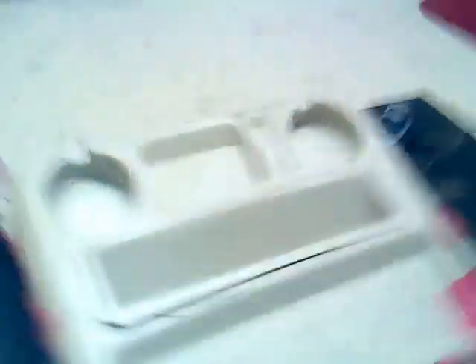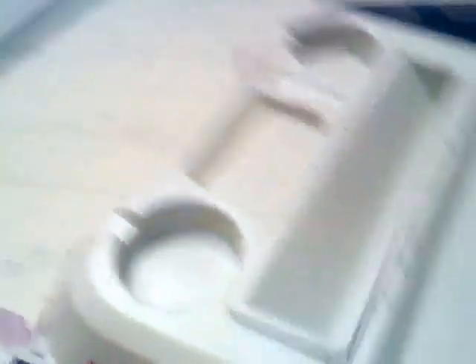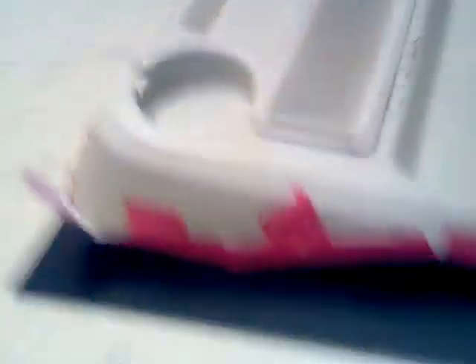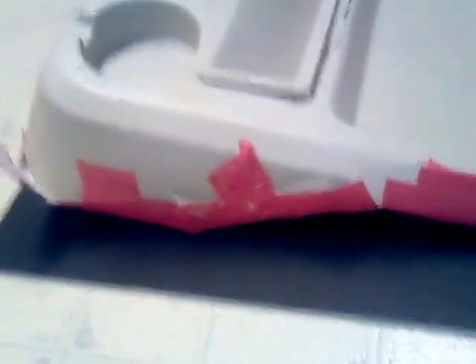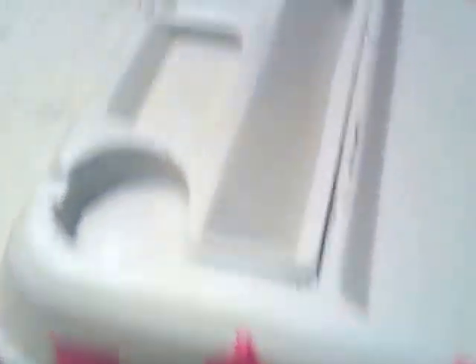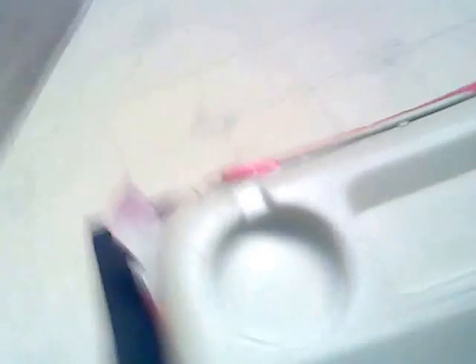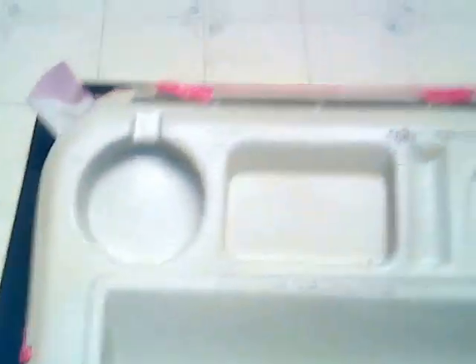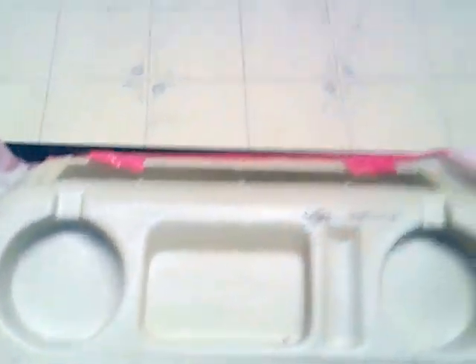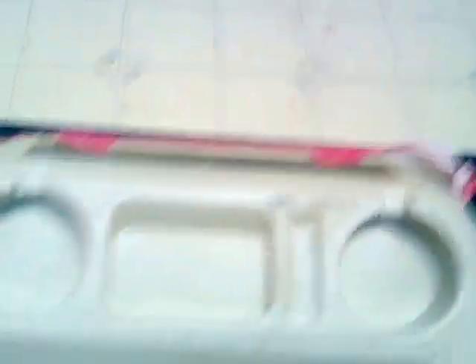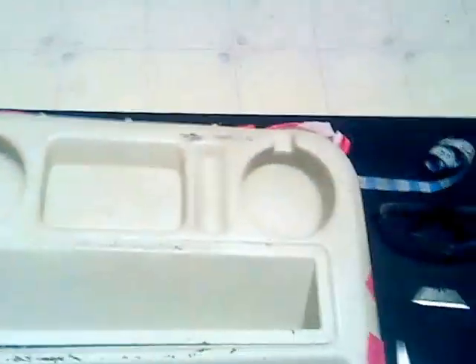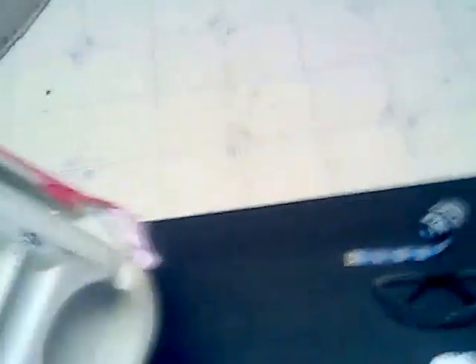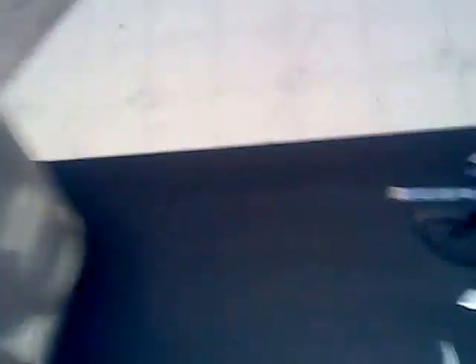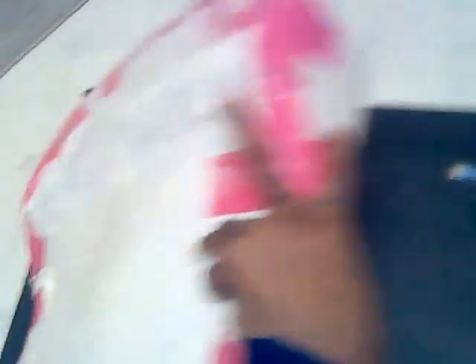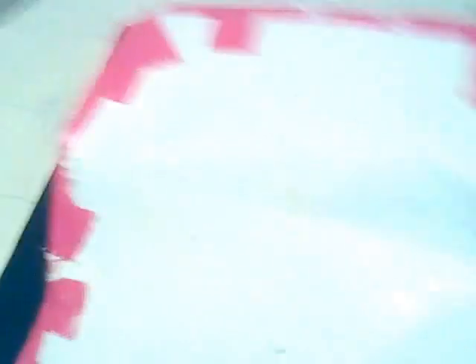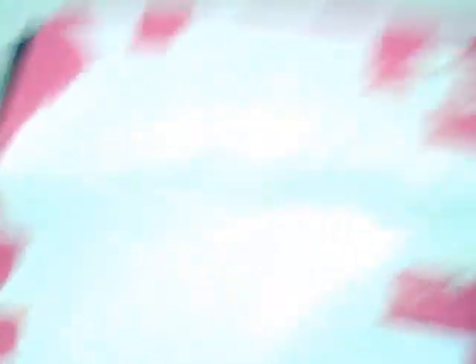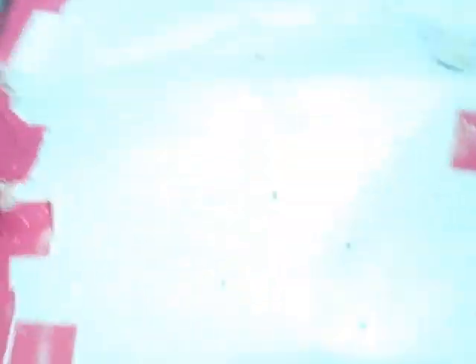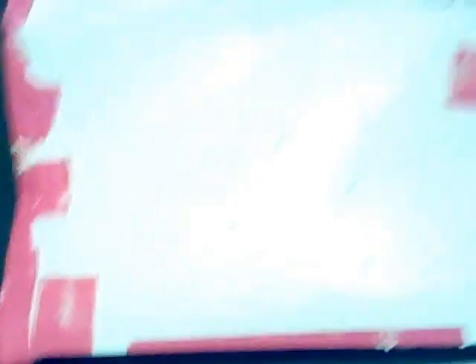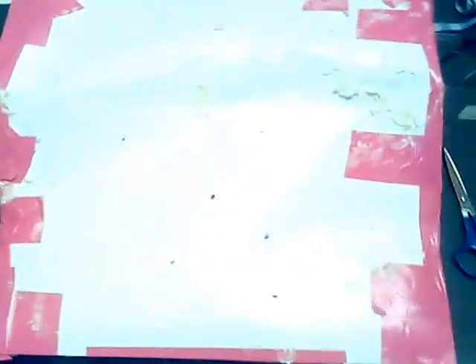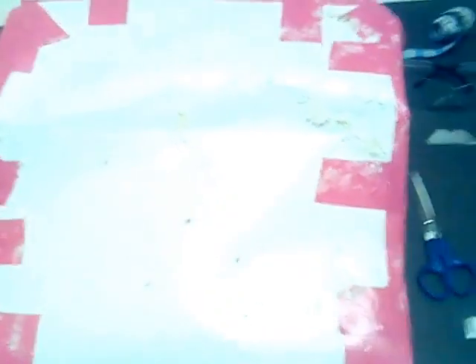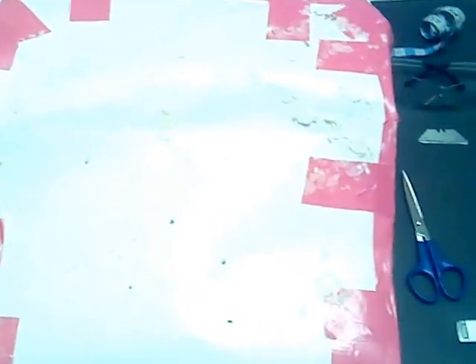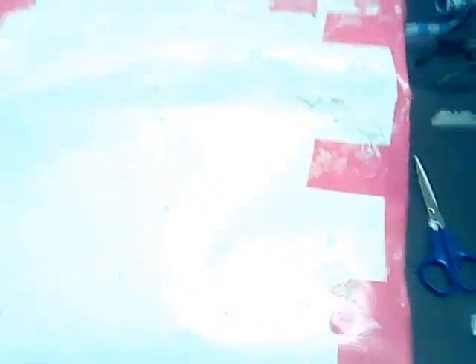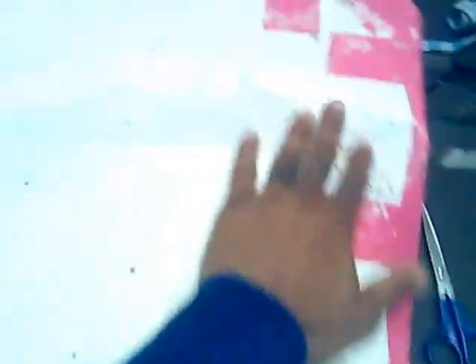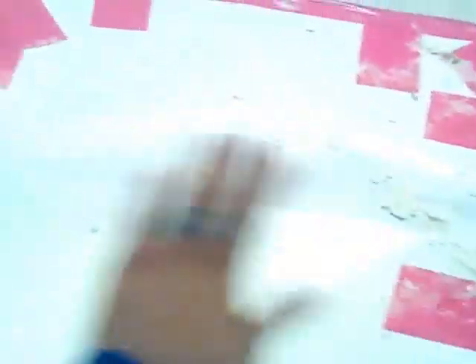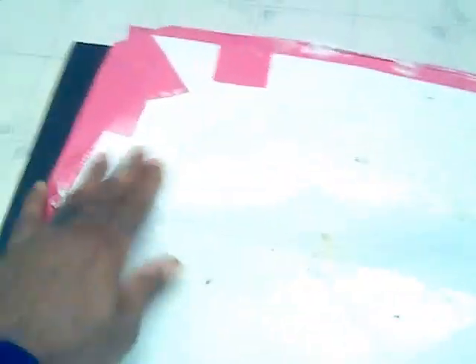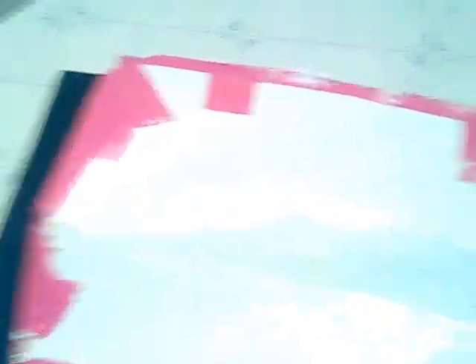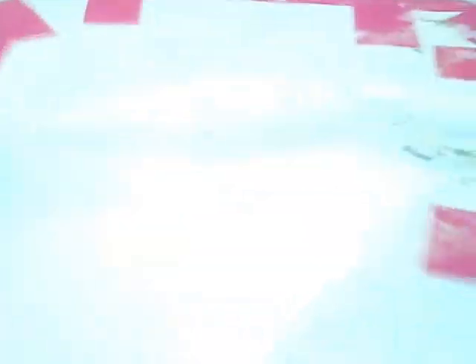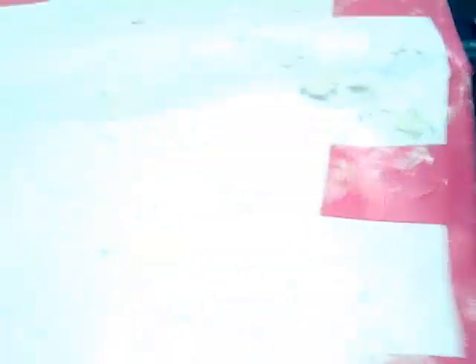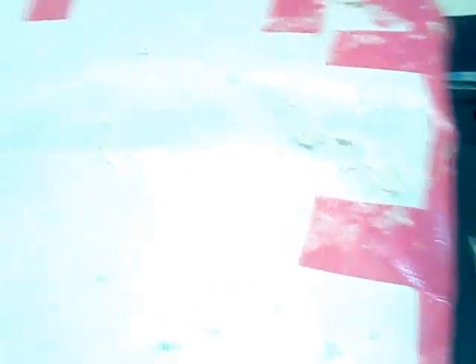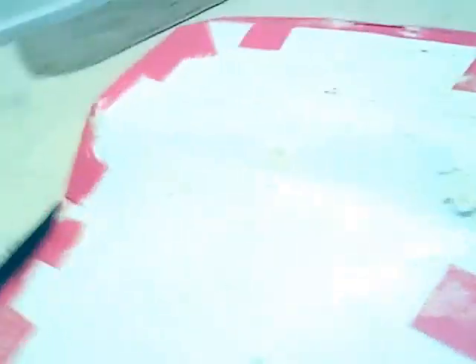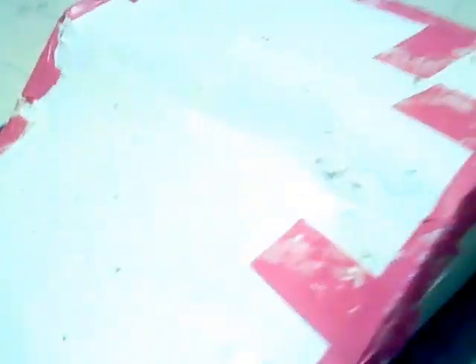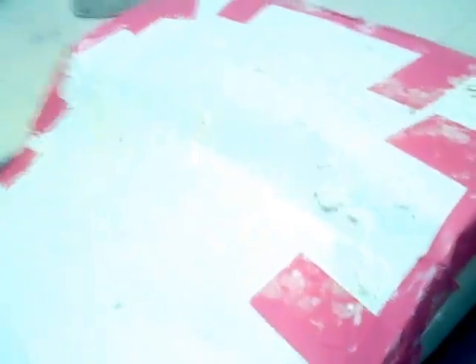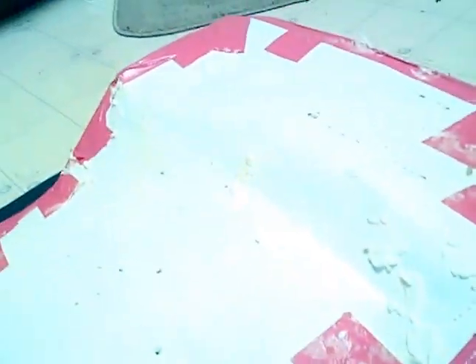It came out just as we expected. I'm going to show there's a little excess foam on it — it's going to be all cleaned up and nice.